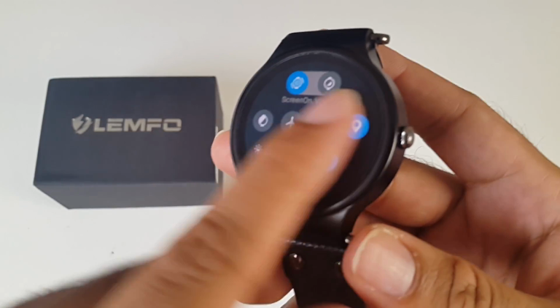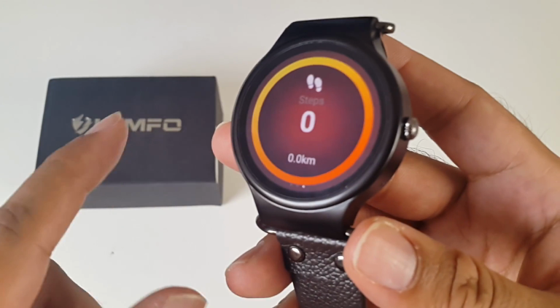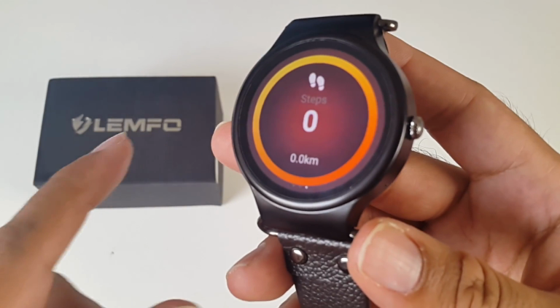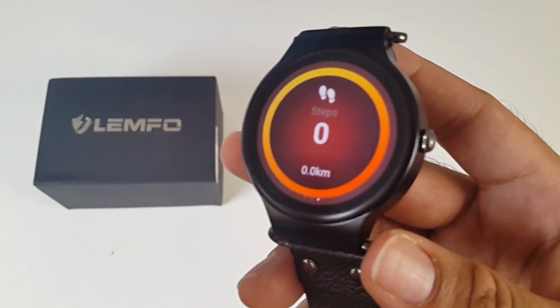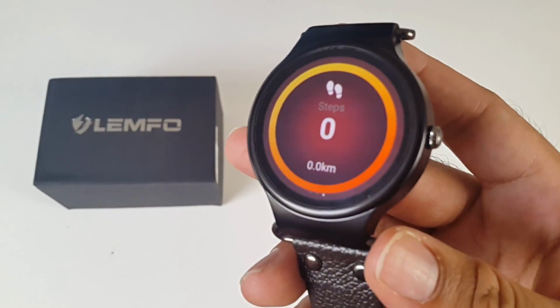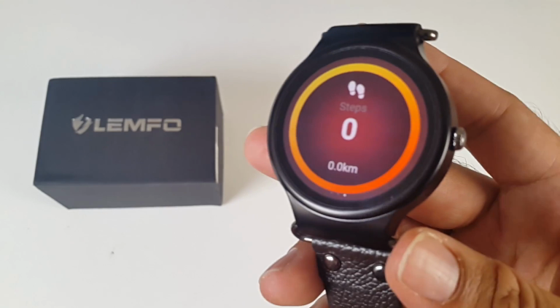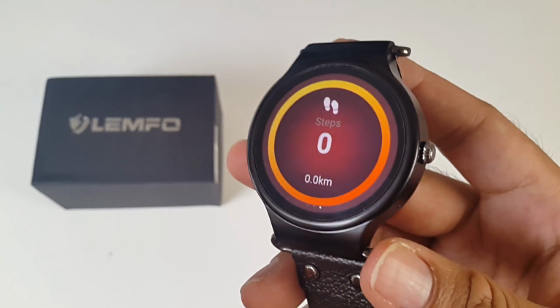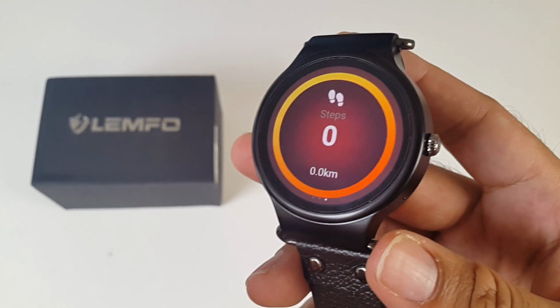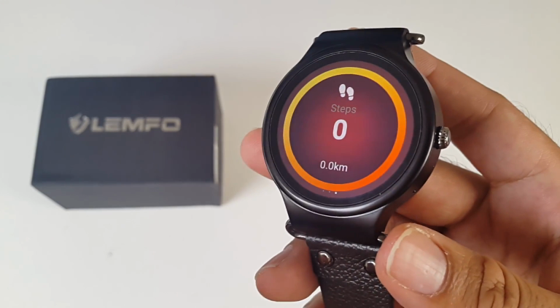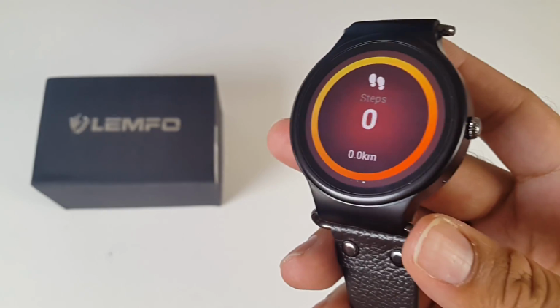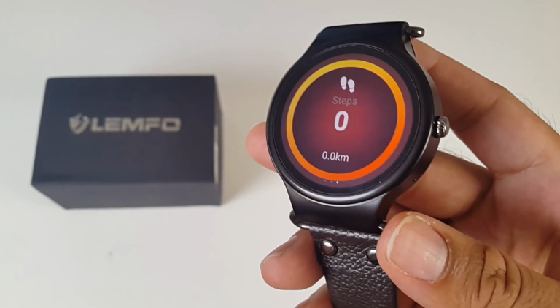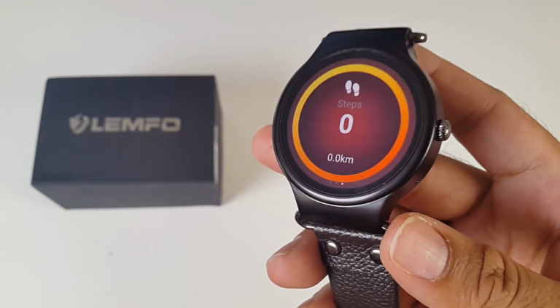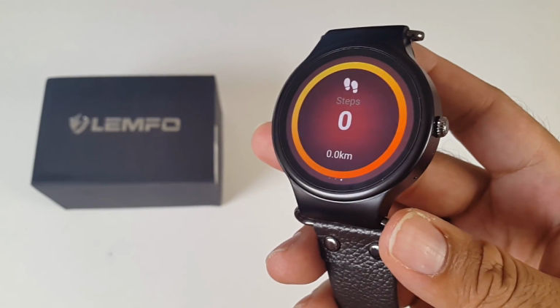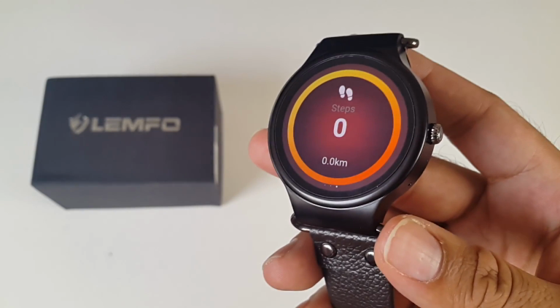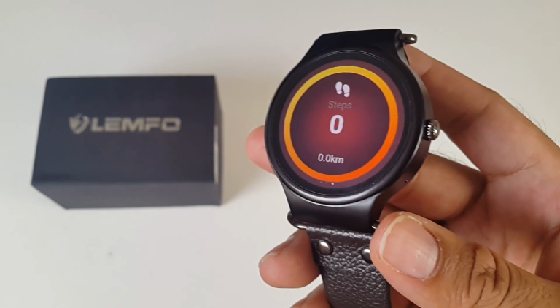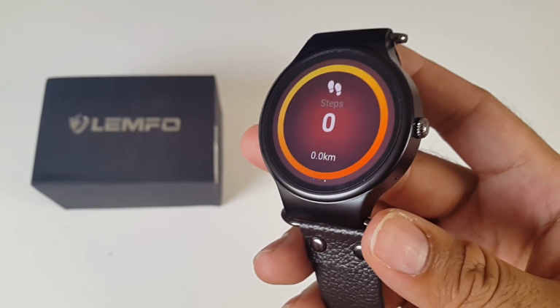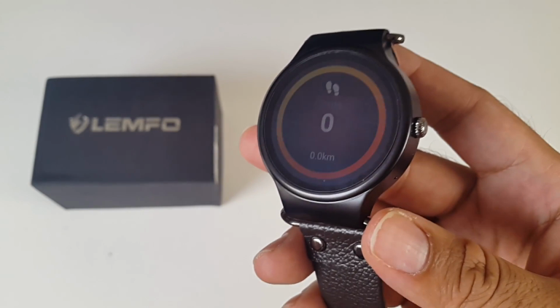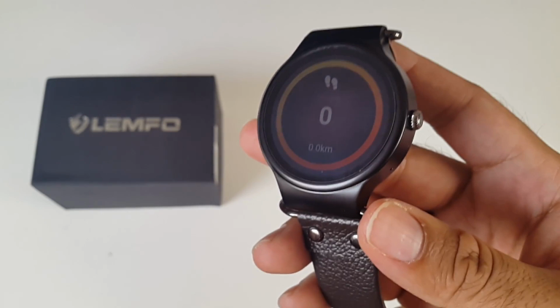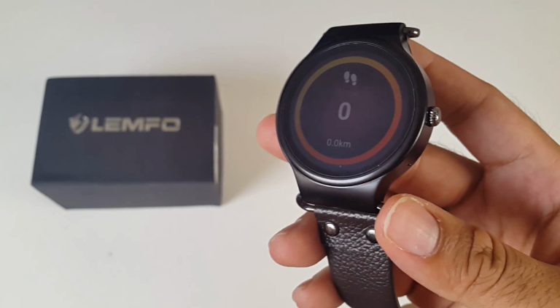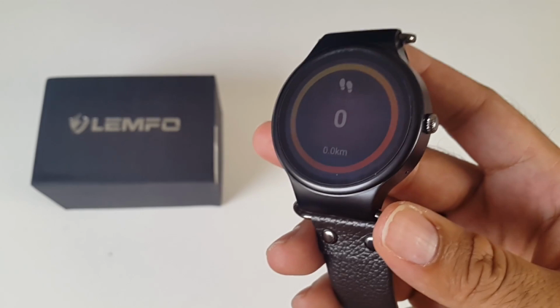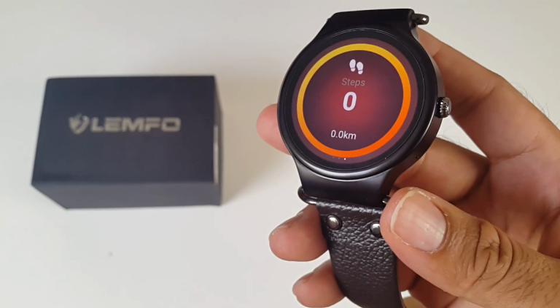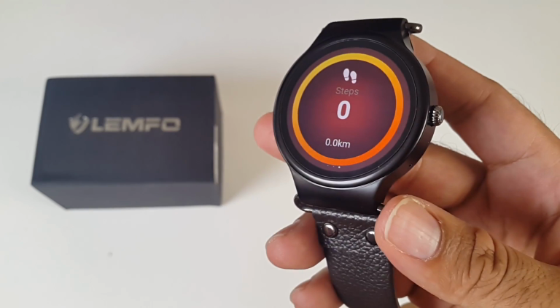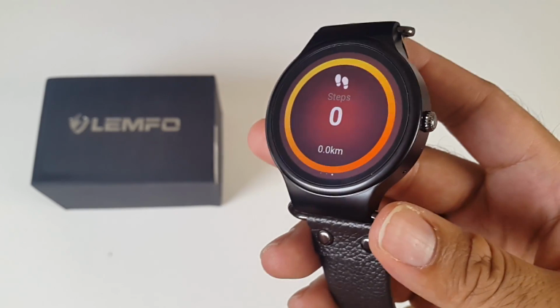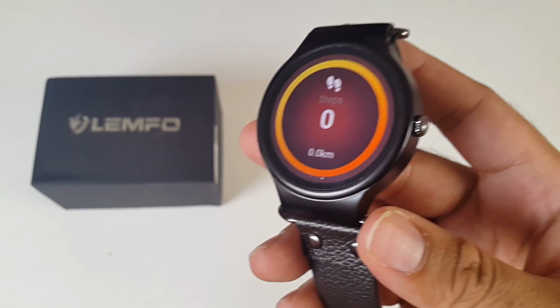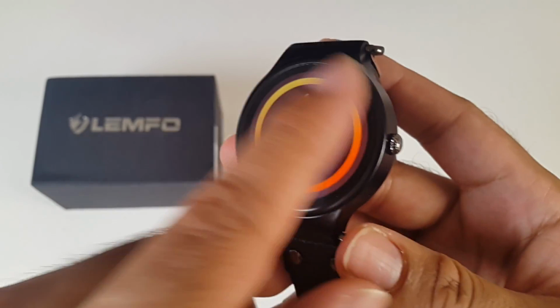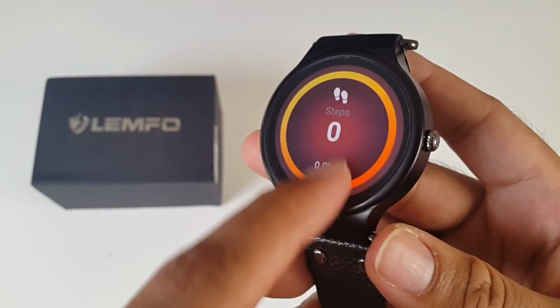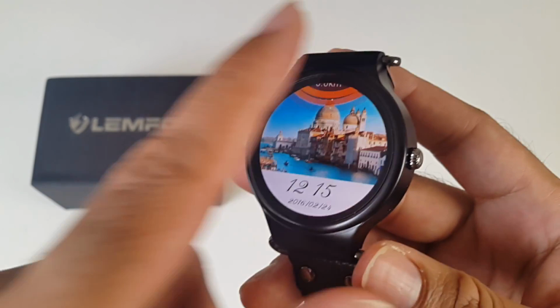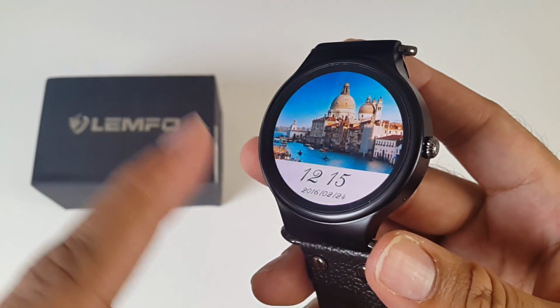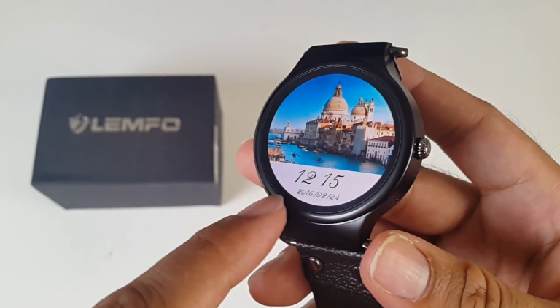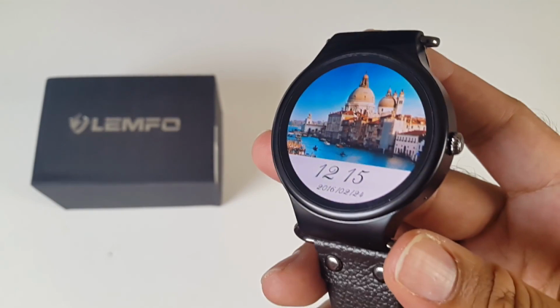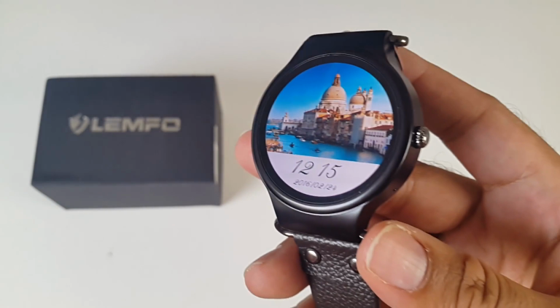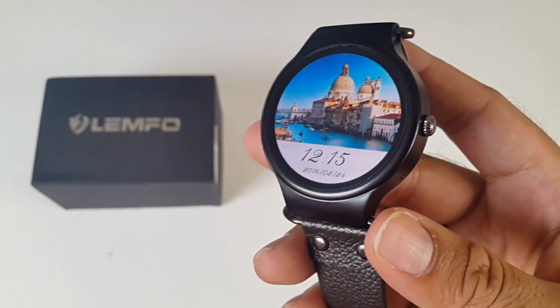If you carry on scrolling you've got your health information. This watch will automatically track the steps you take. The distance you travel is a great tool for health tracking. You can scroll down to go back to the watch face.